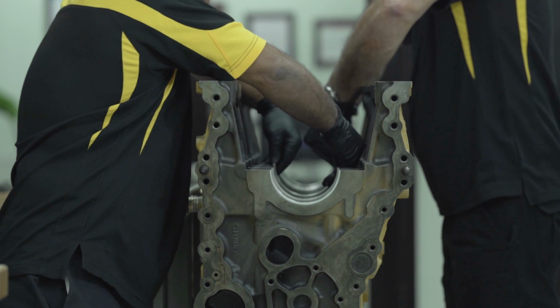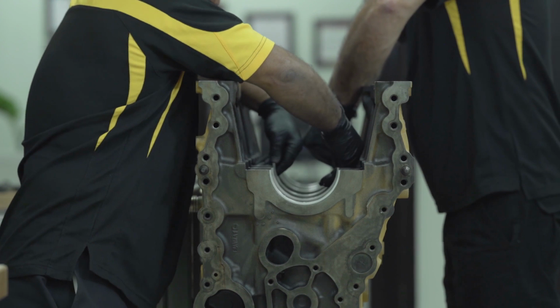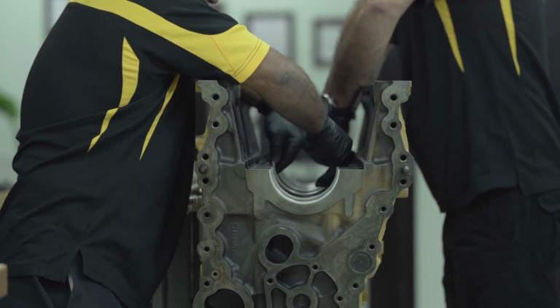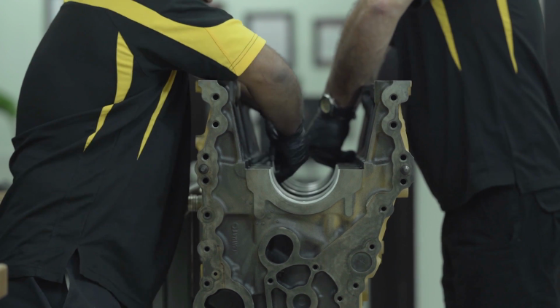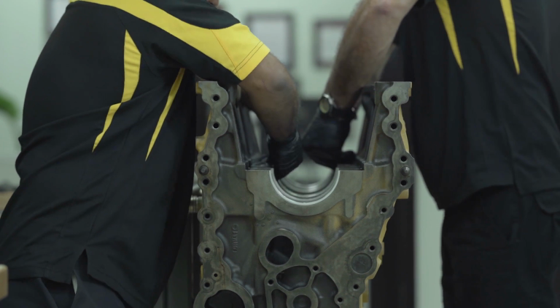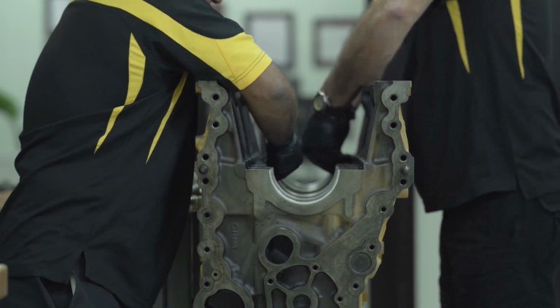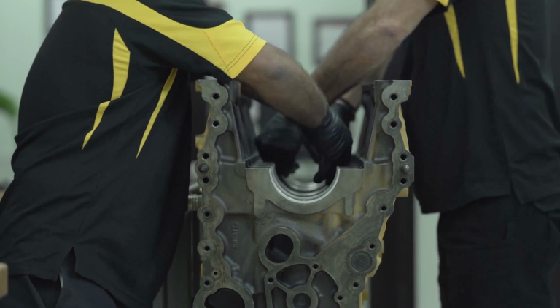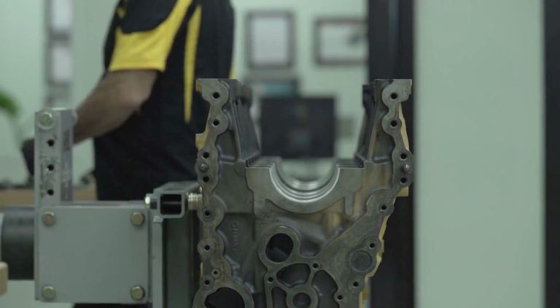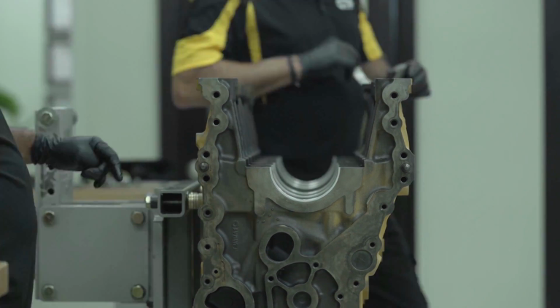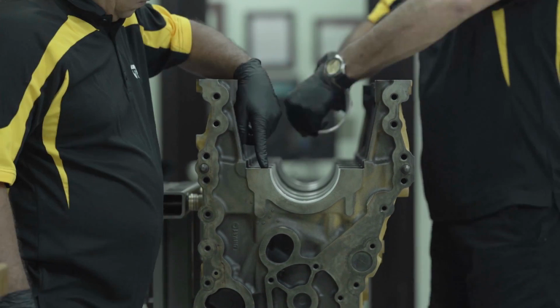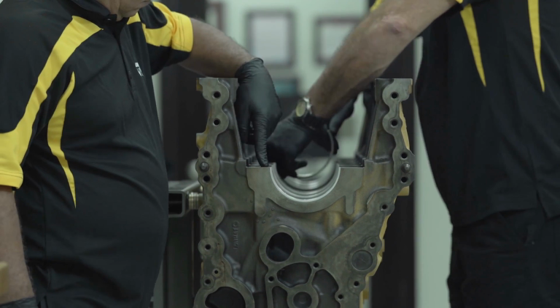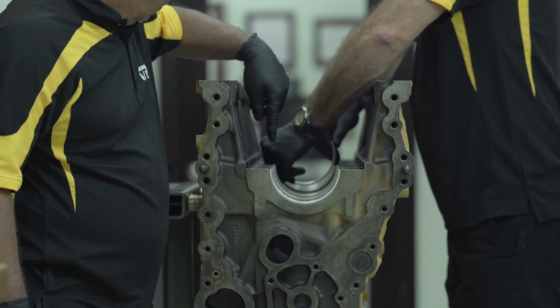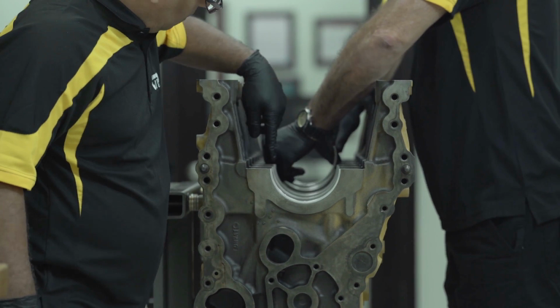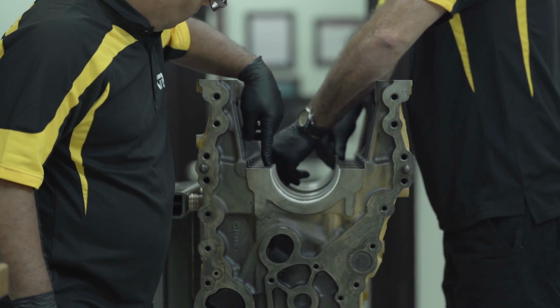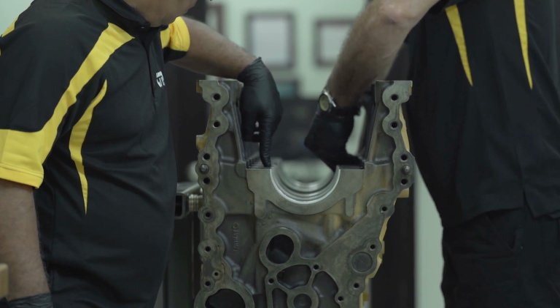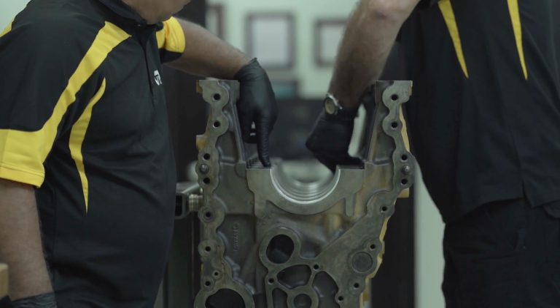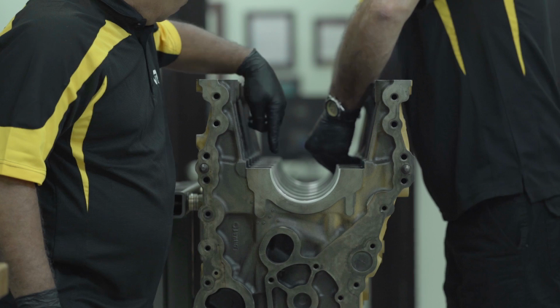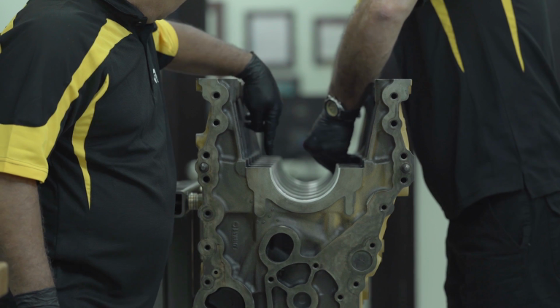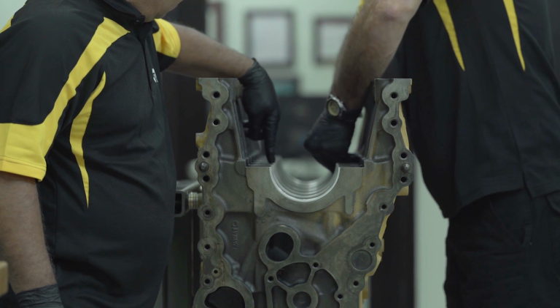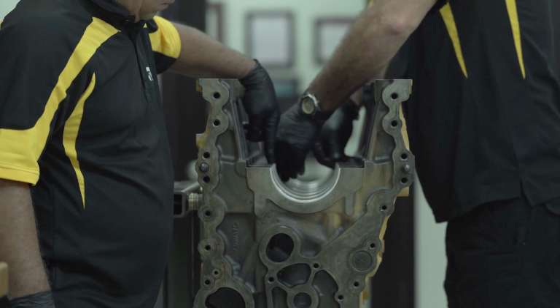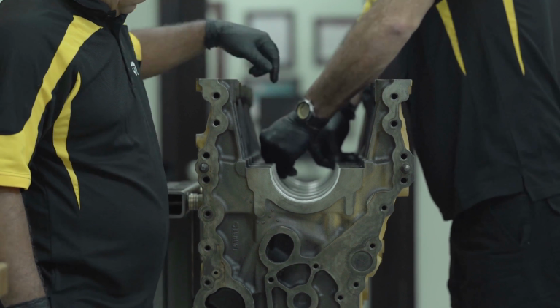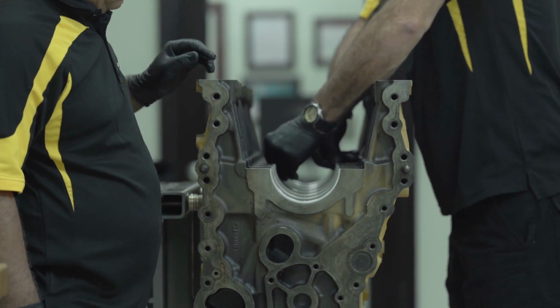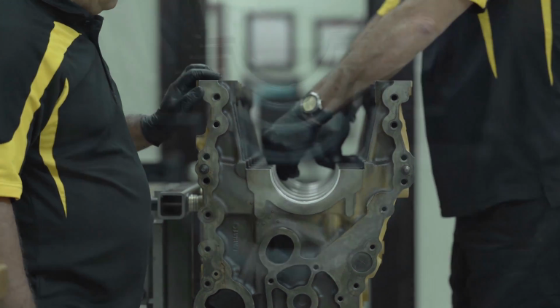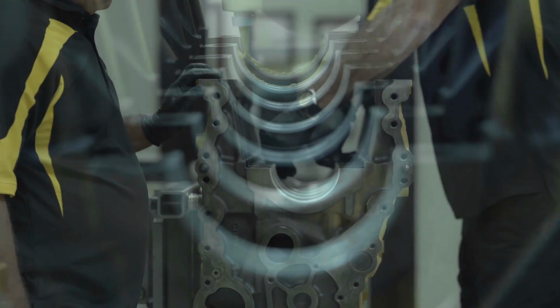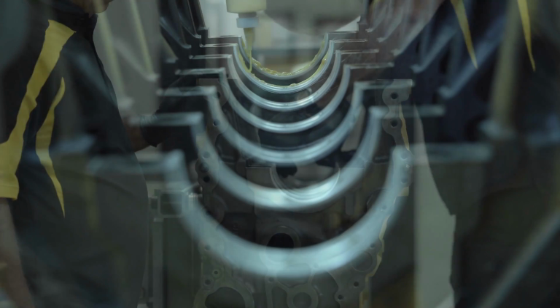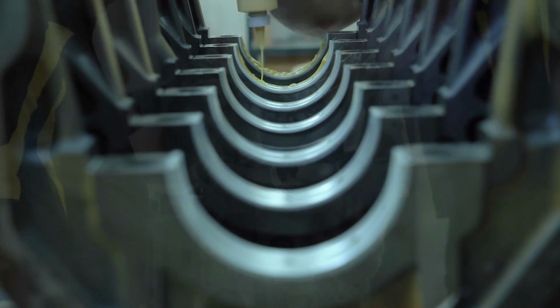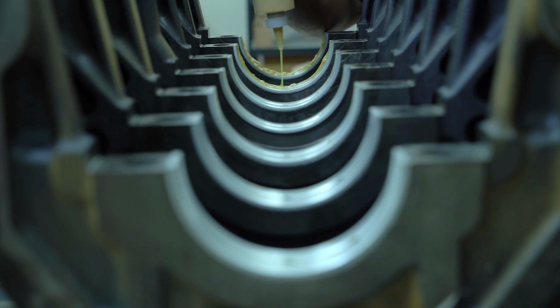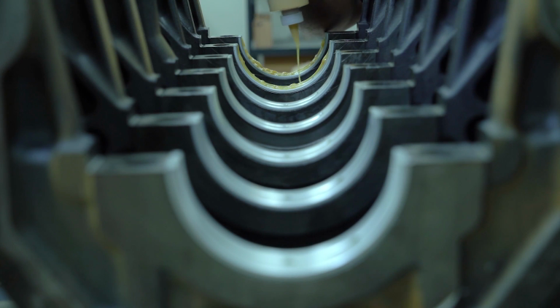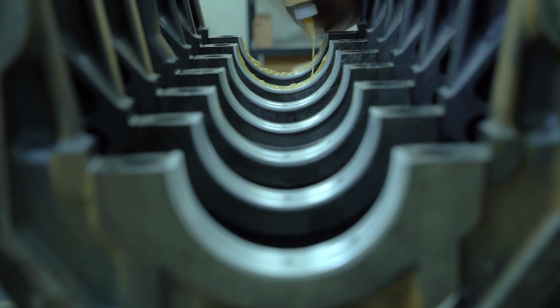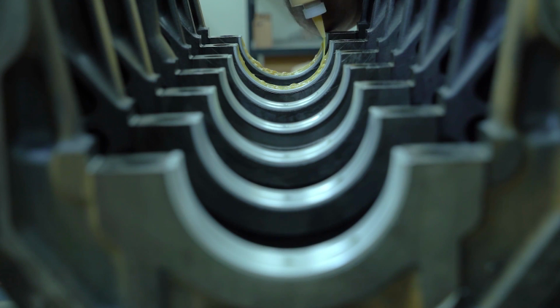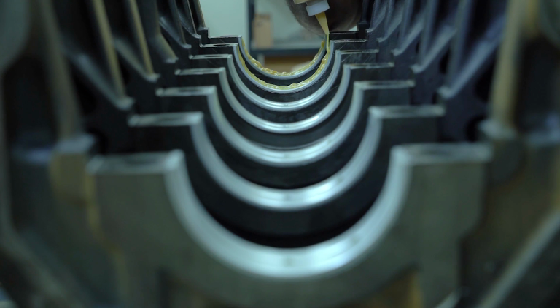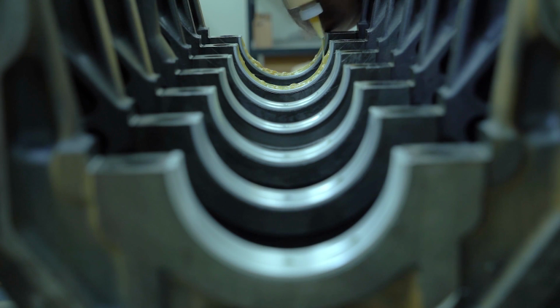The upper bearings contain the holes where the oil under pressure from the engine oil pump will flow to lubricate the crankshaft. The technician generously applies engine assembly lube to all the bearings.